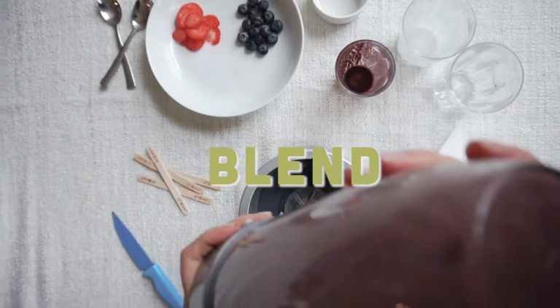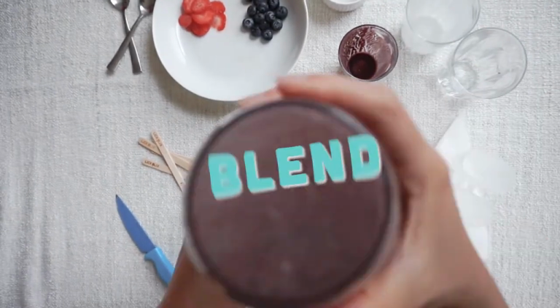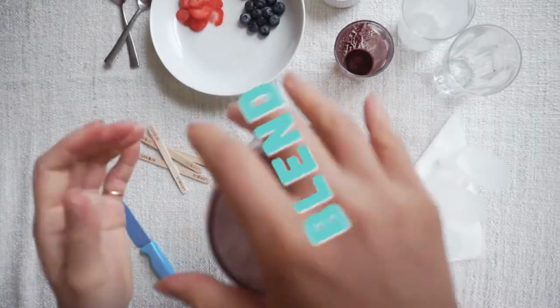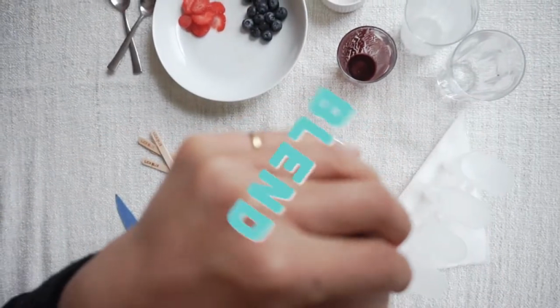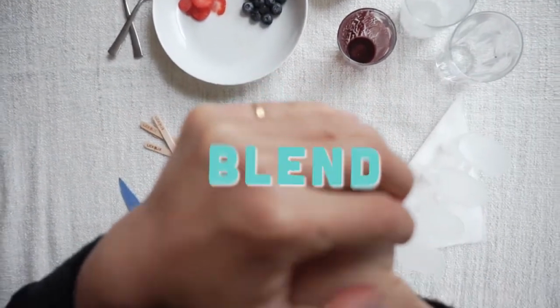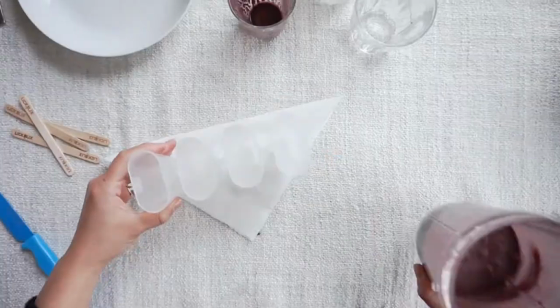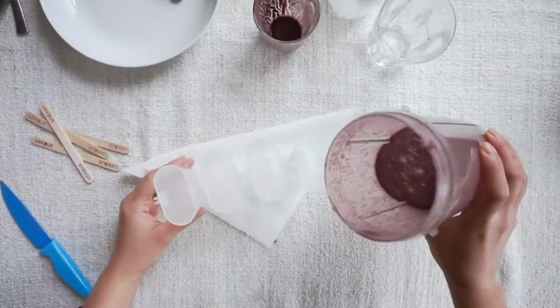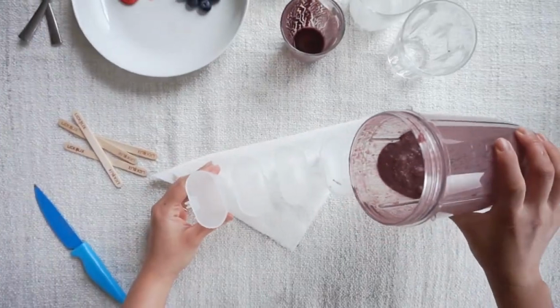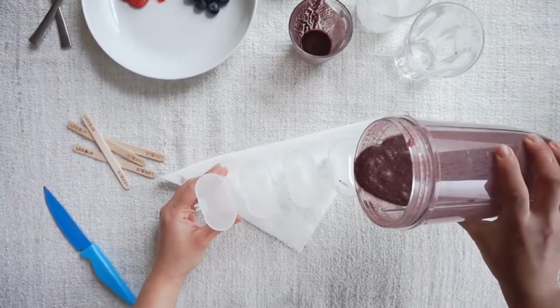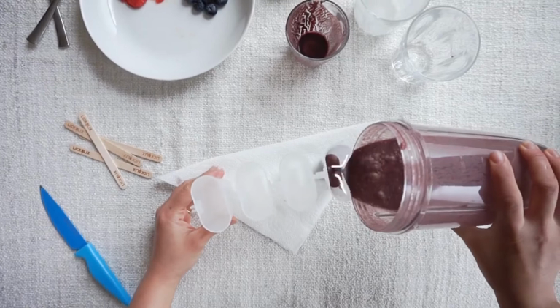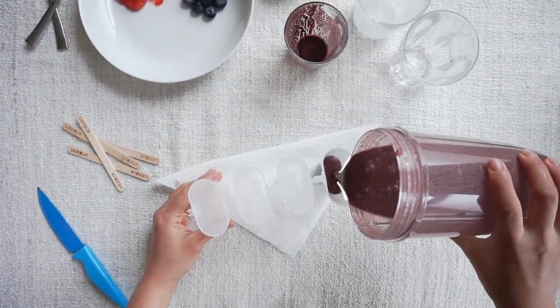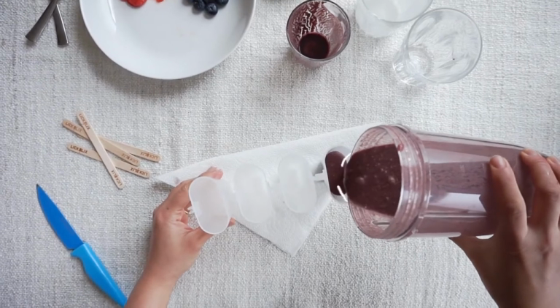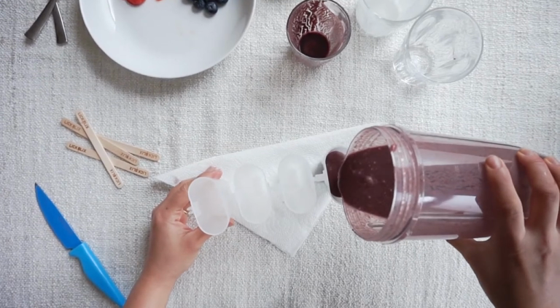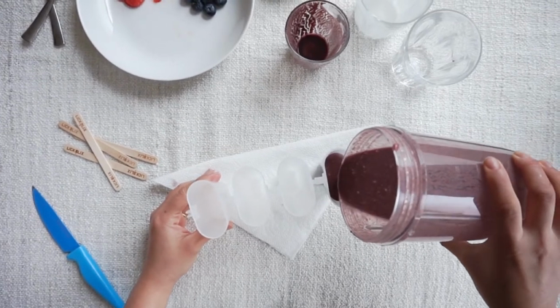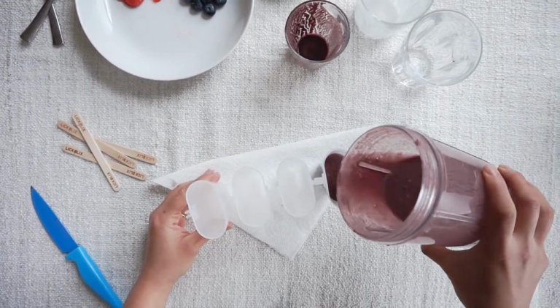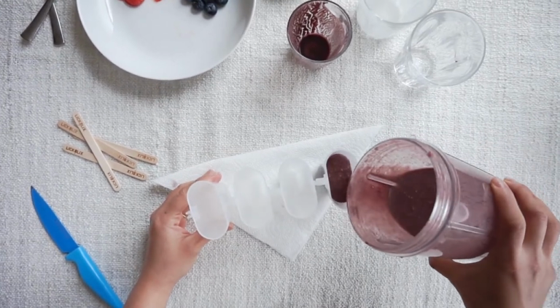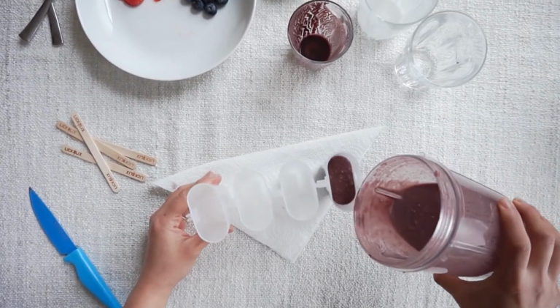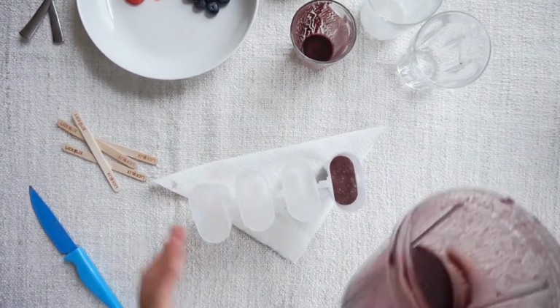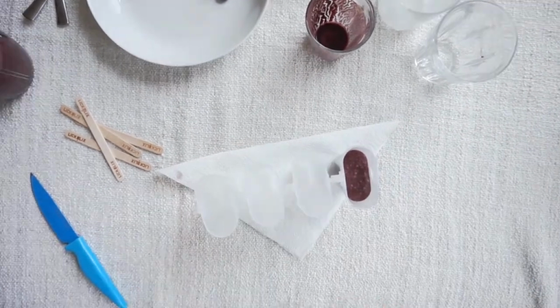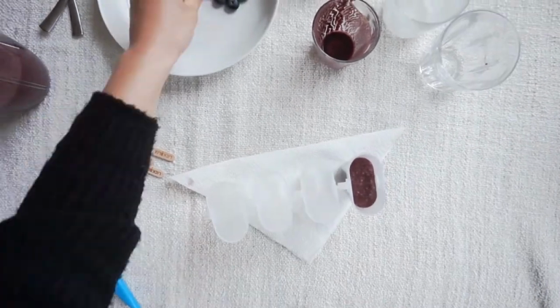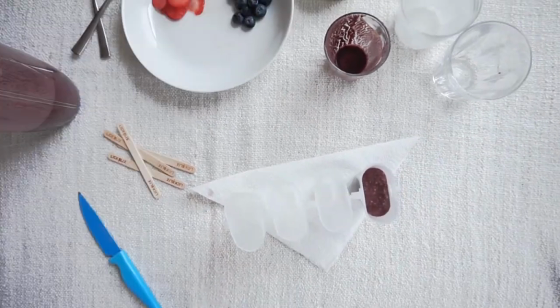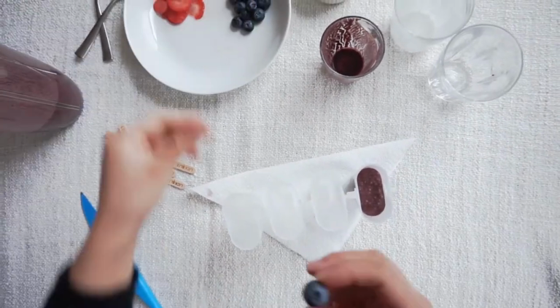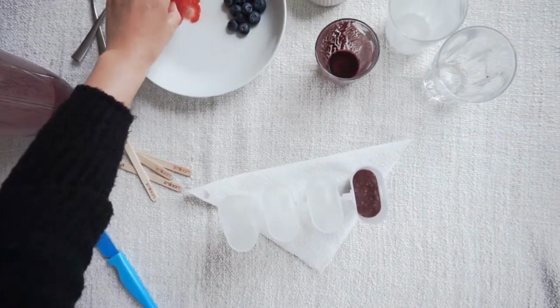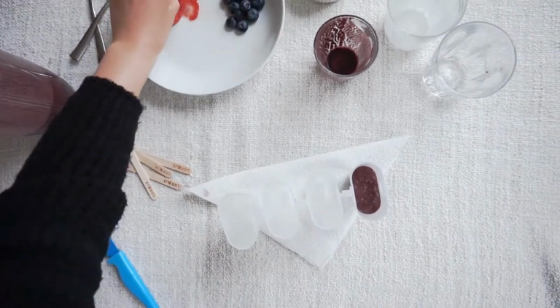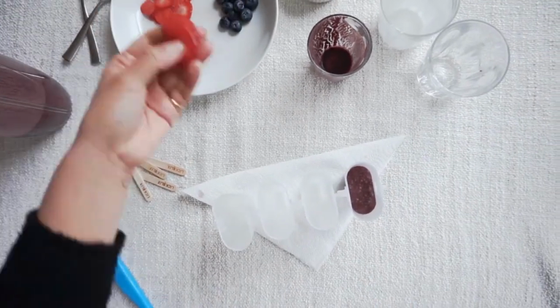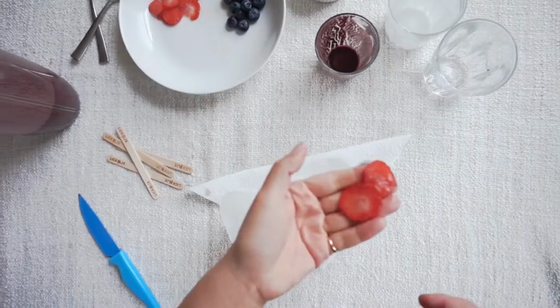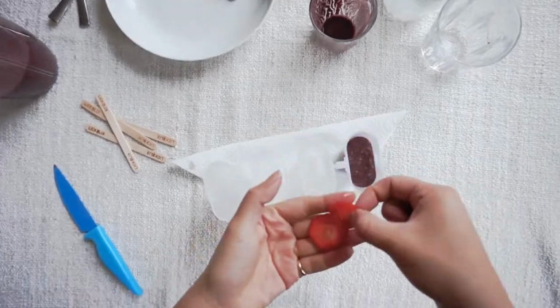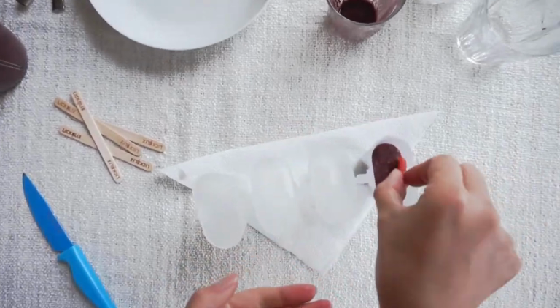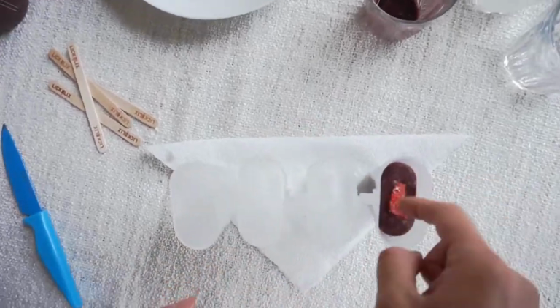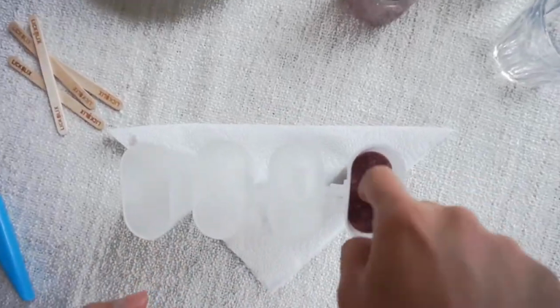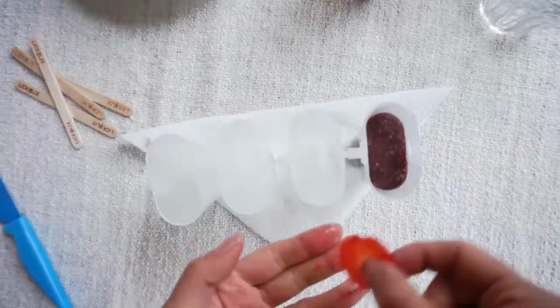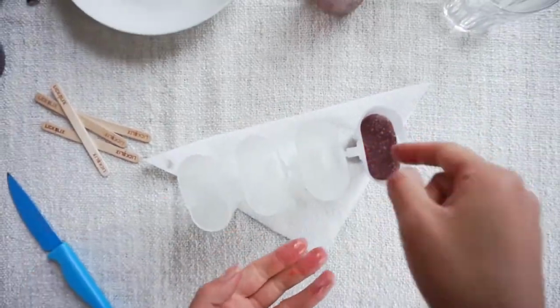Blend it up nice and smooth — super easy. Pour it all in, and don't forget to leave at least a centimeter, maybe a bit more, because now you're going to add some awesome fruit as well.